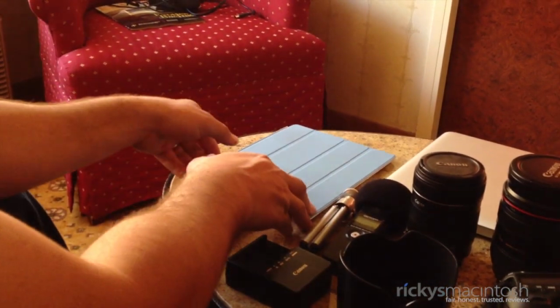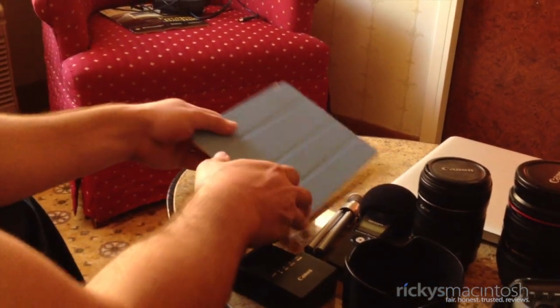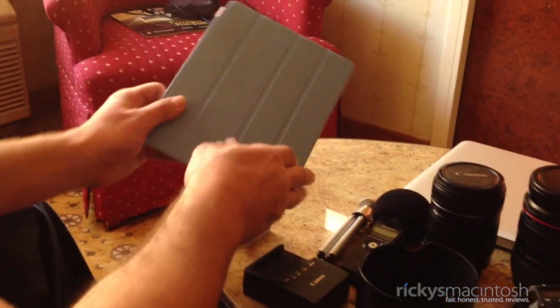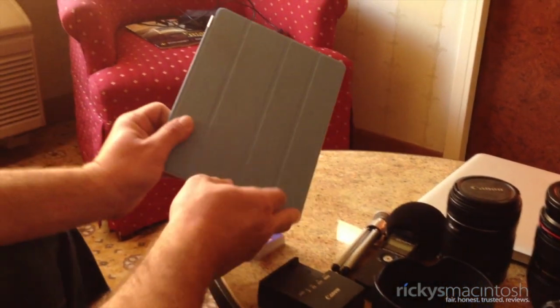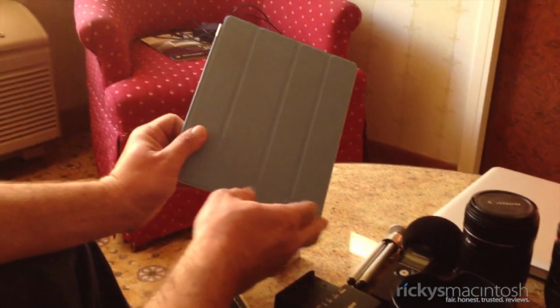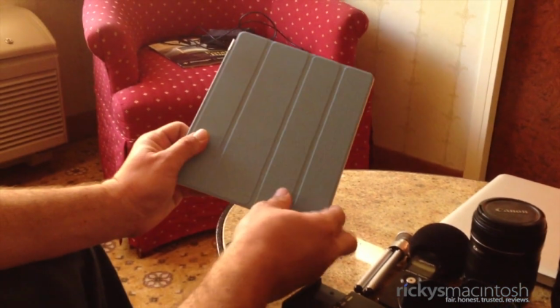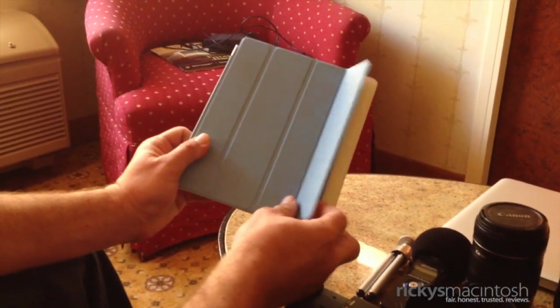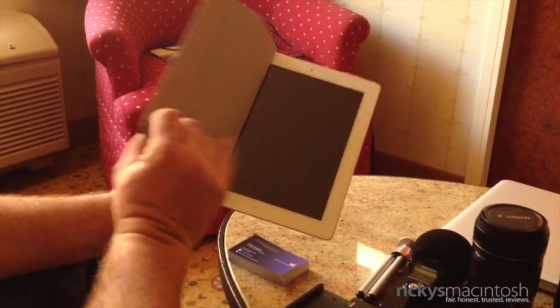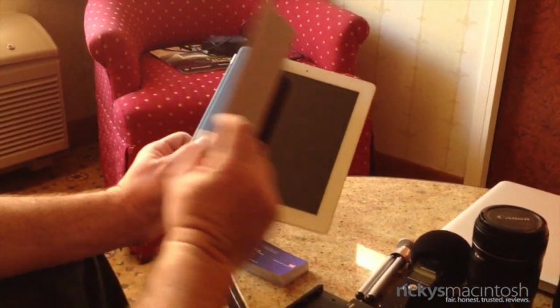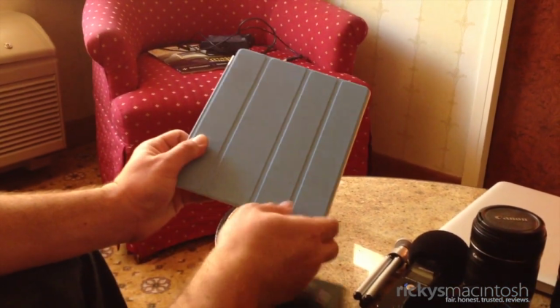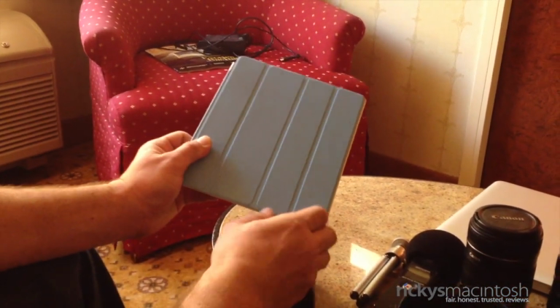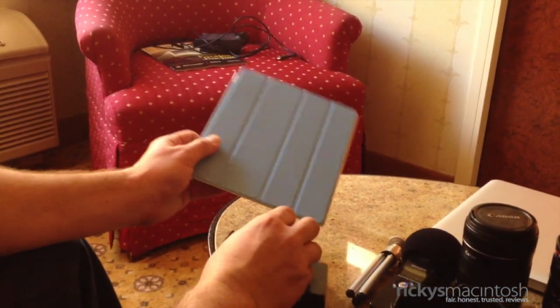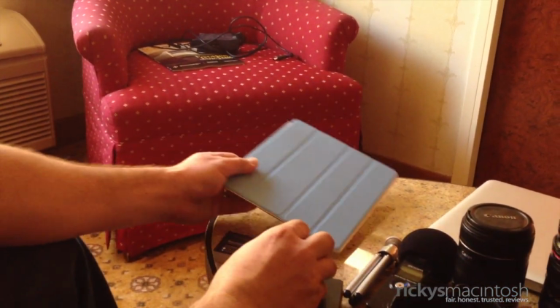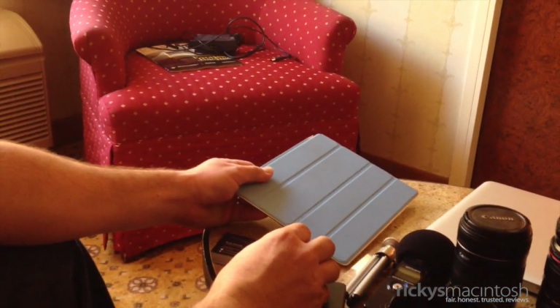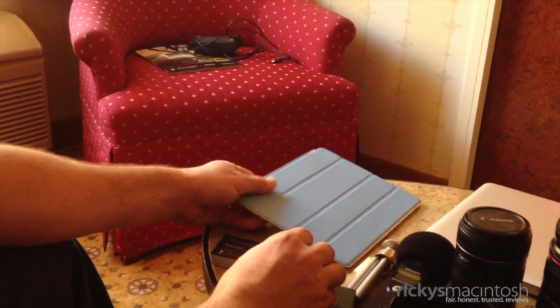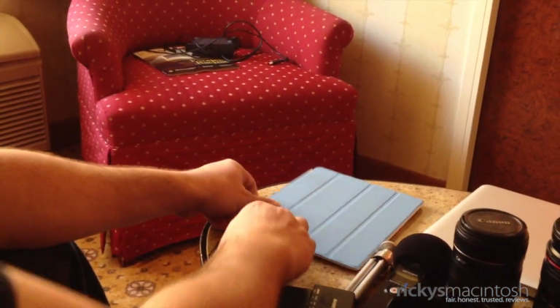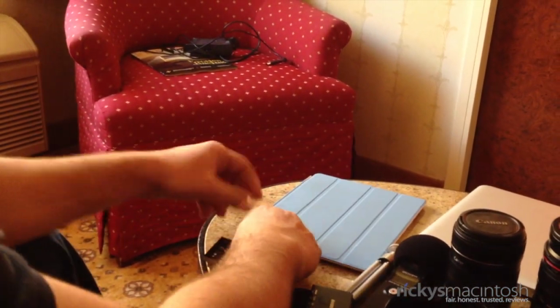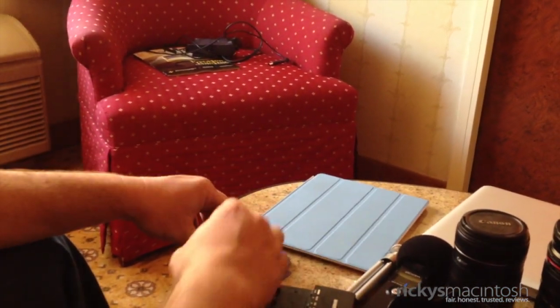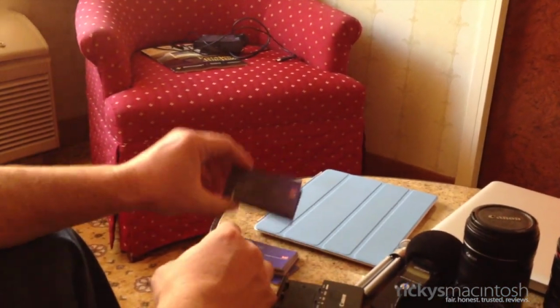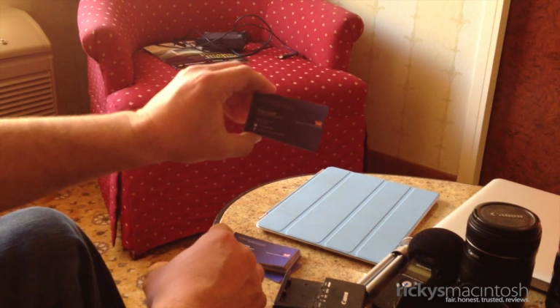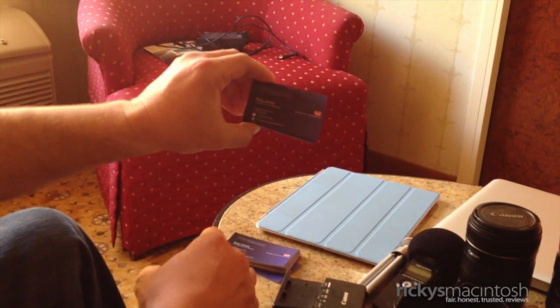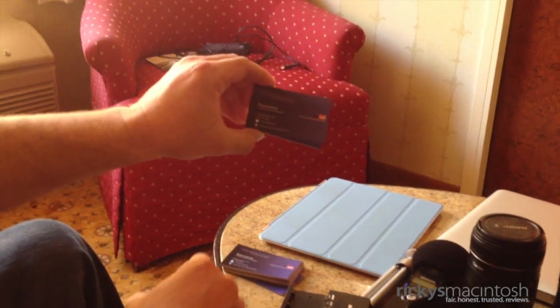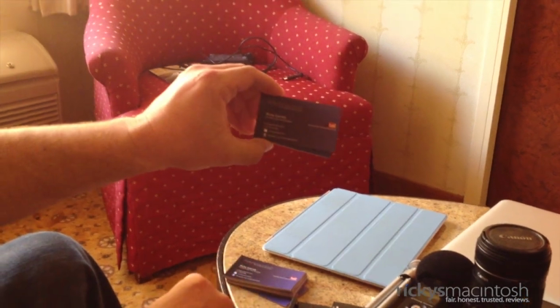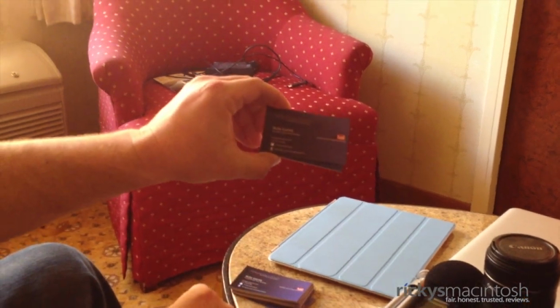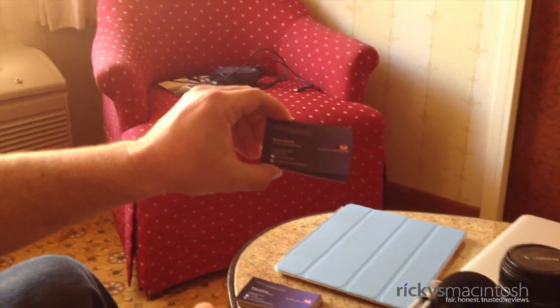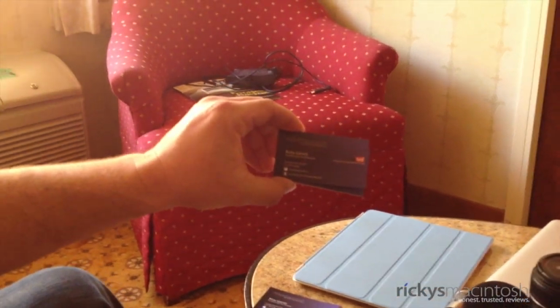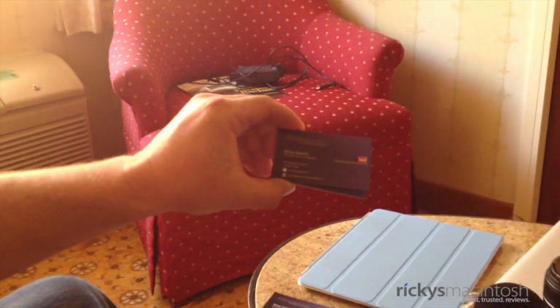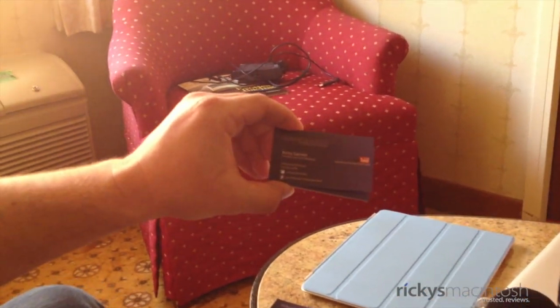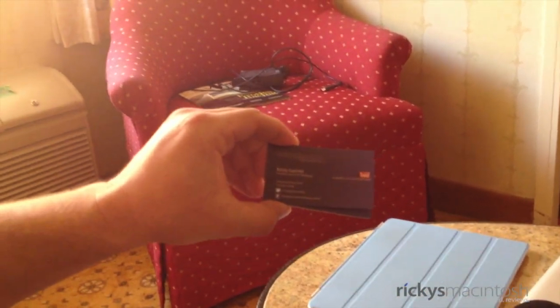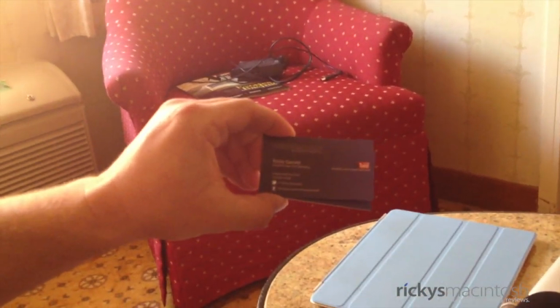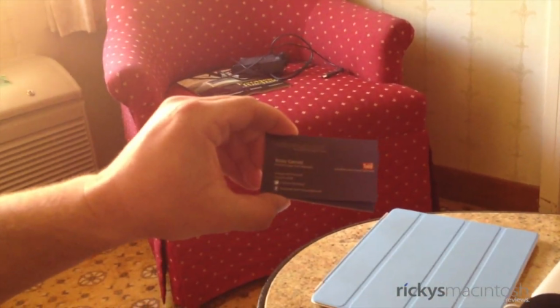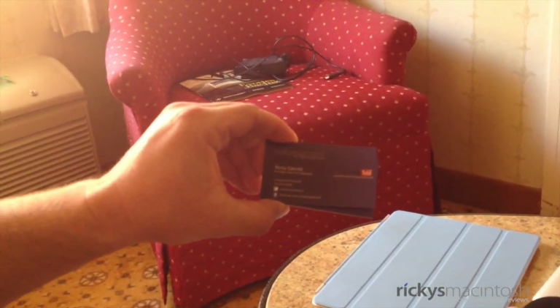Today I brought the iPad 2. This is the white iPad 2 64GB. I also have with me some Ricky's Macintosh business cards. I'm going to be handing those out to vendors at CES 2012.